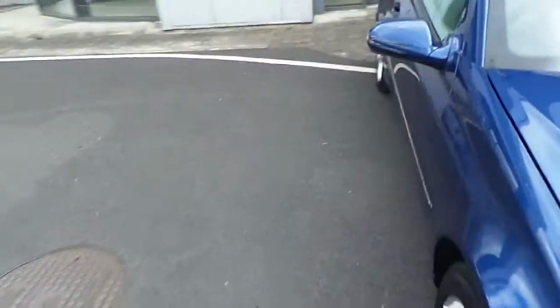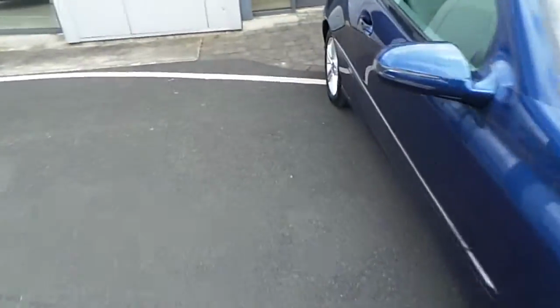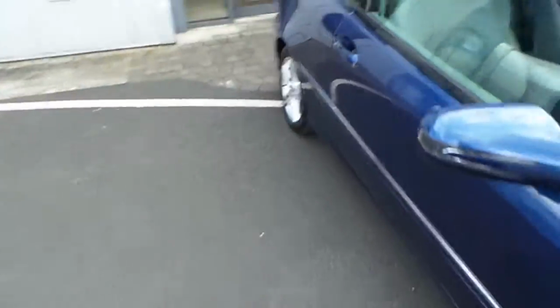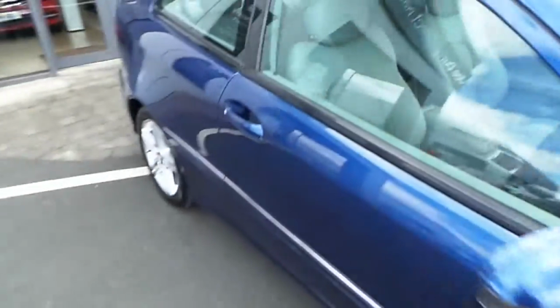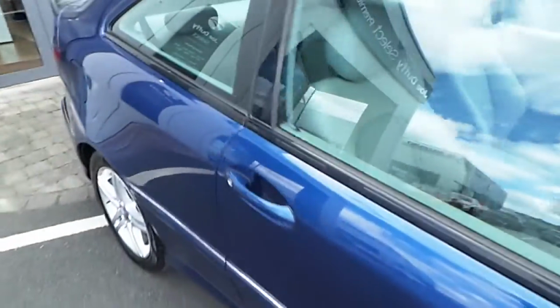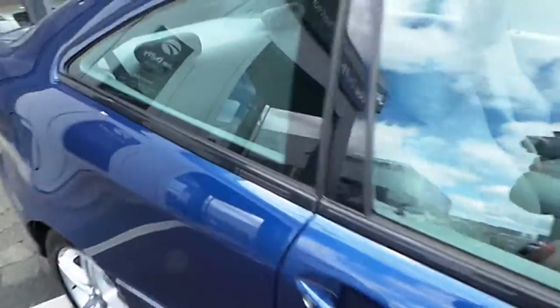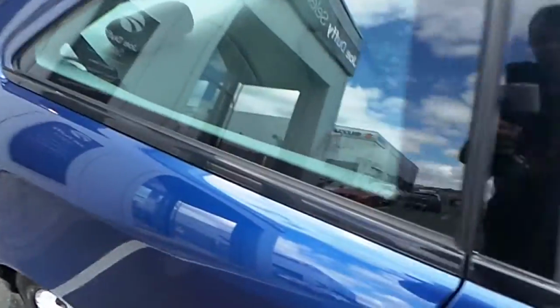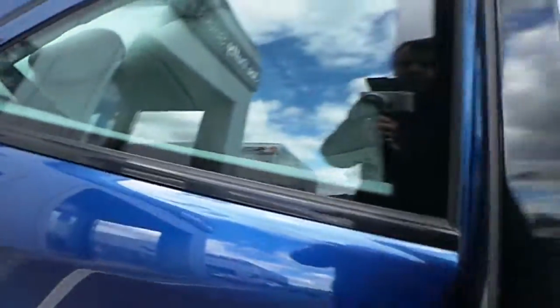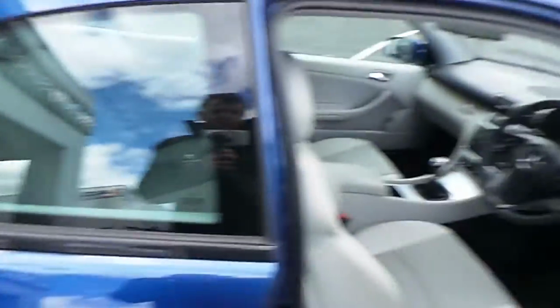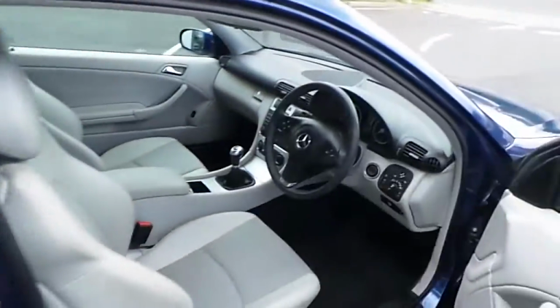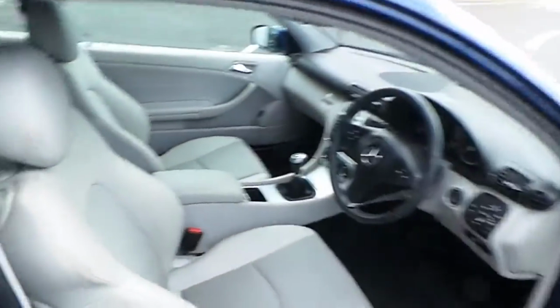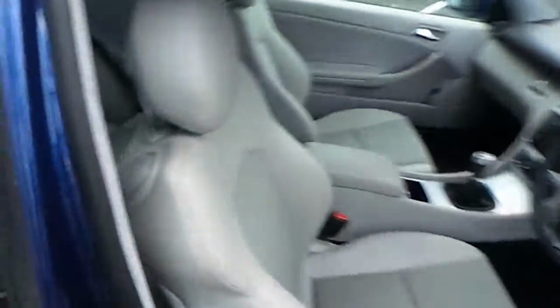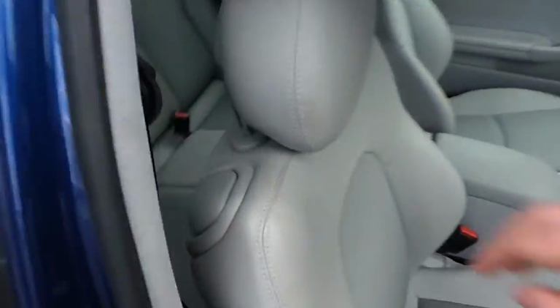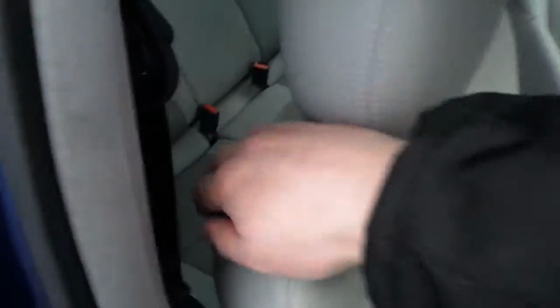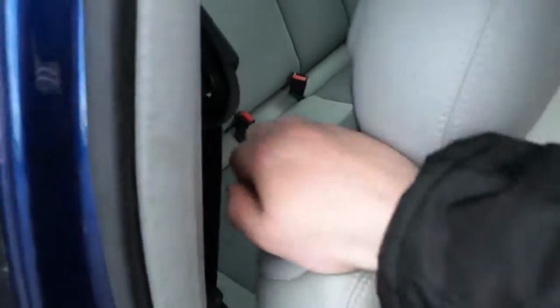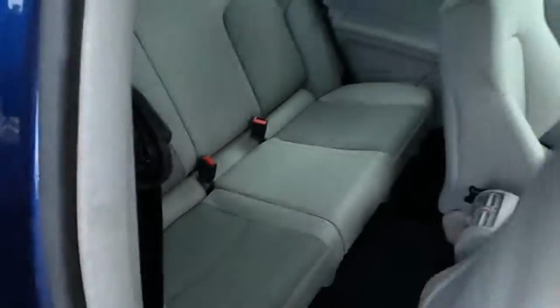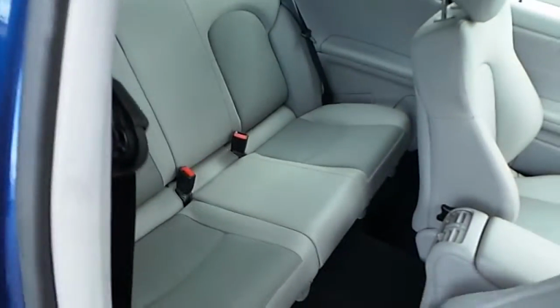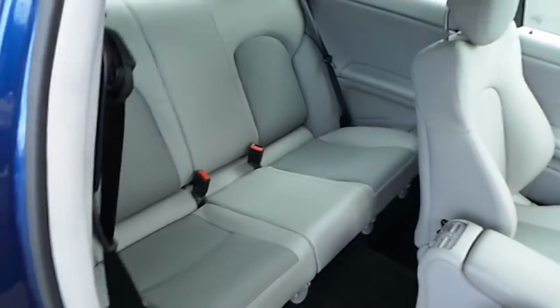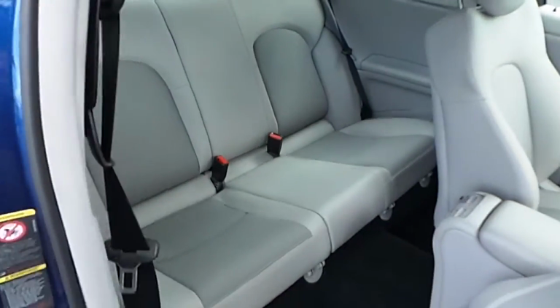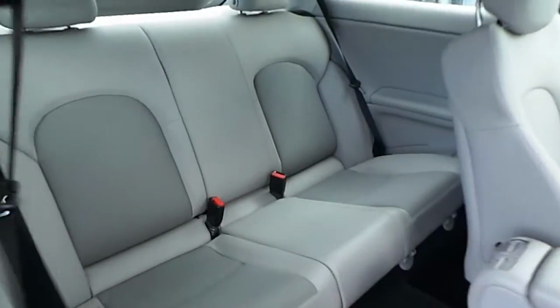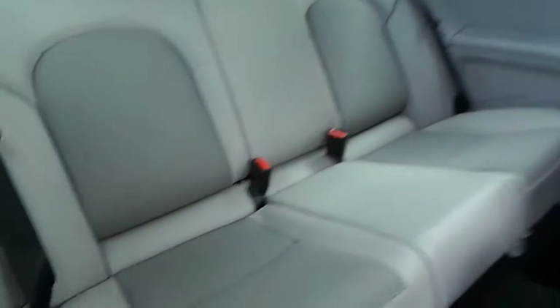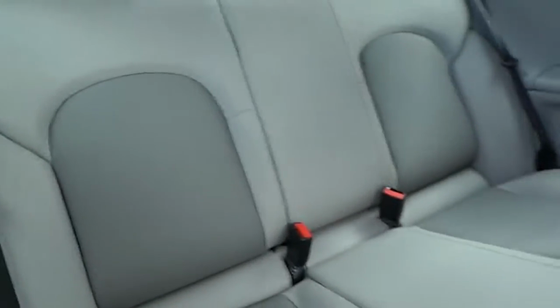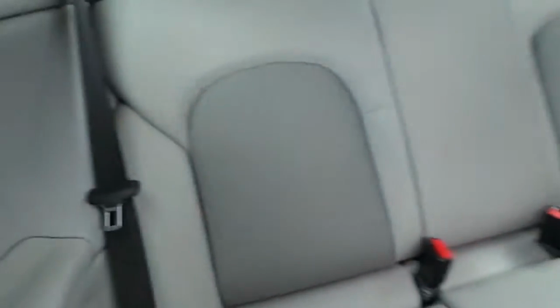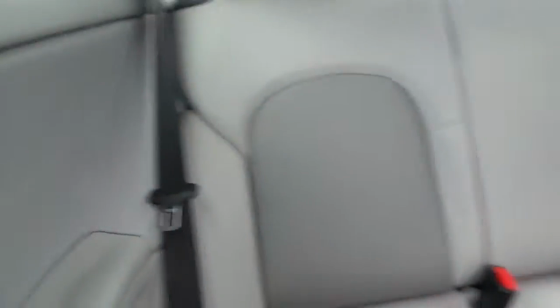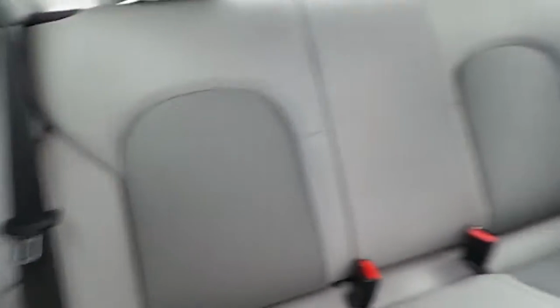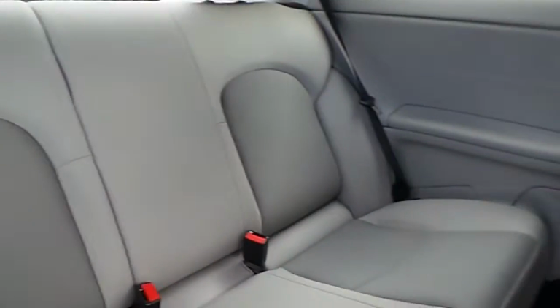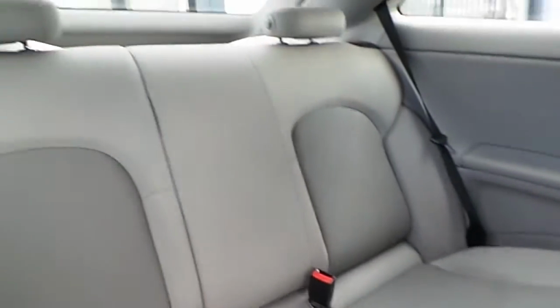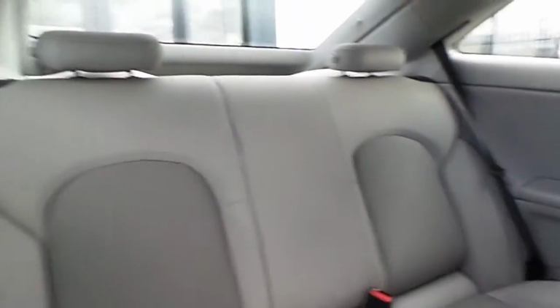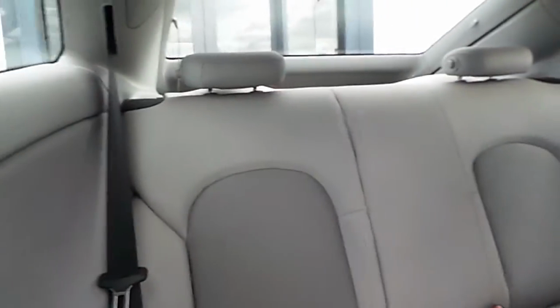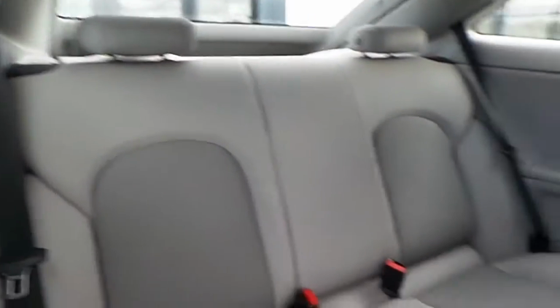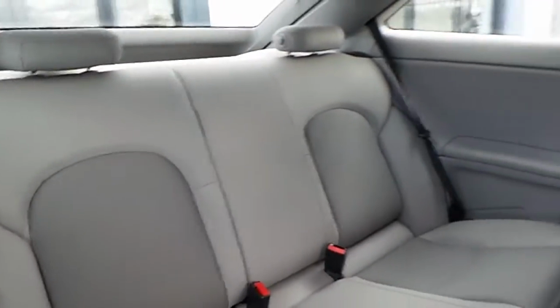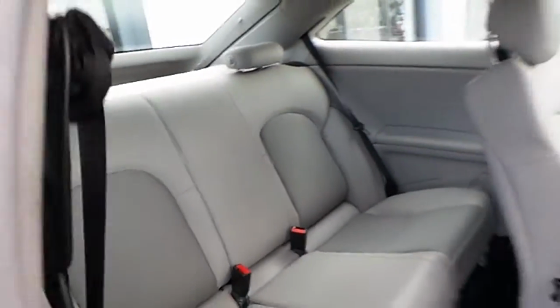Looking at the interior of the car, starting at the rear — easy access, just one pull of the handle for access to the rear. You can see here two seatbelts and two headrests.